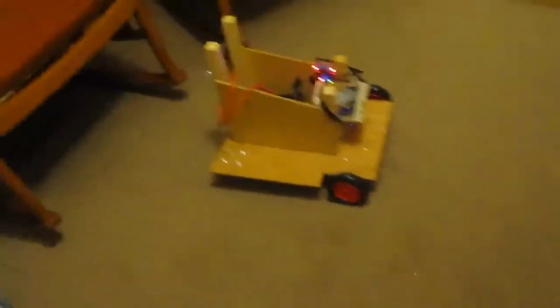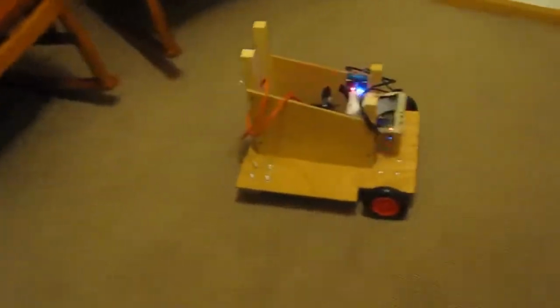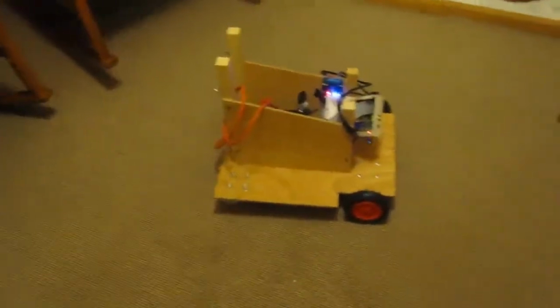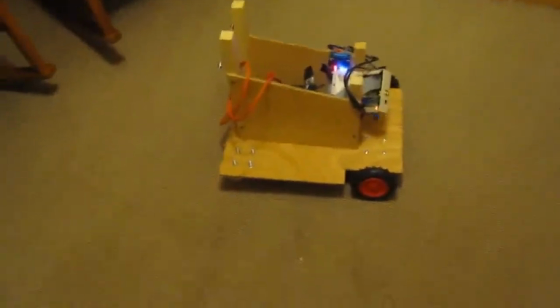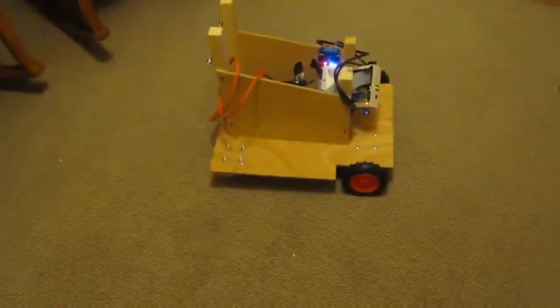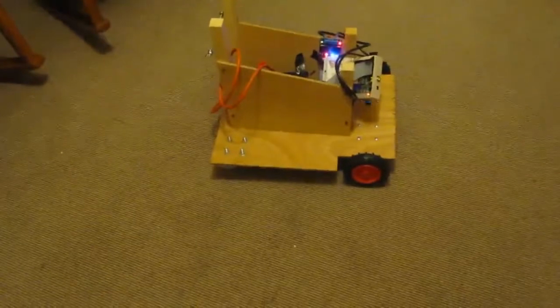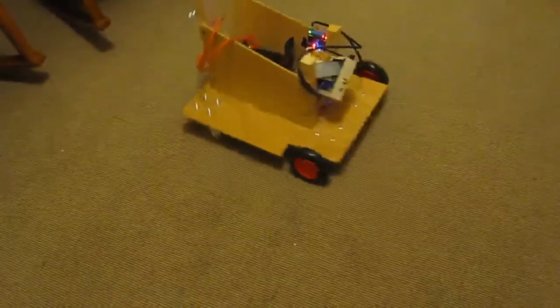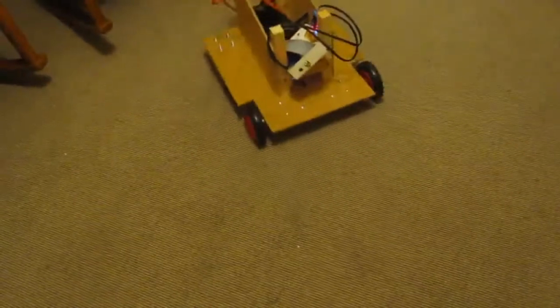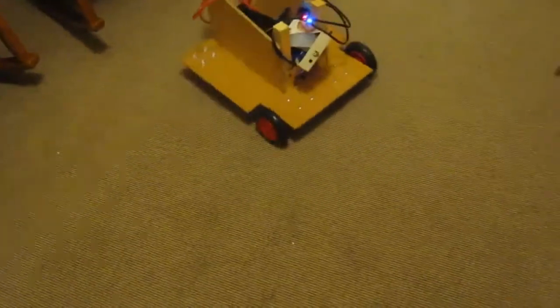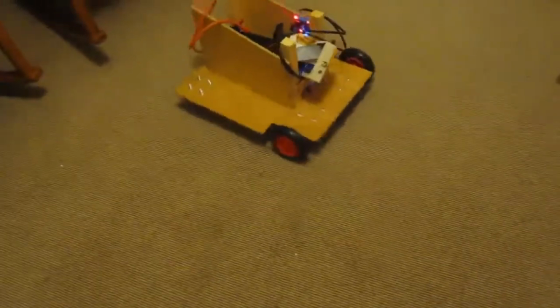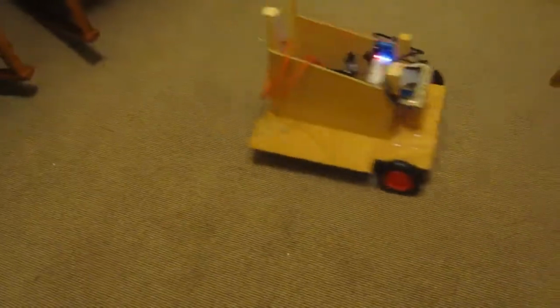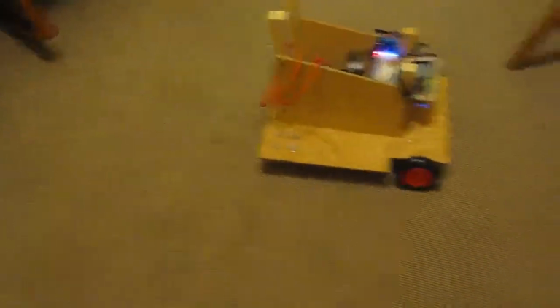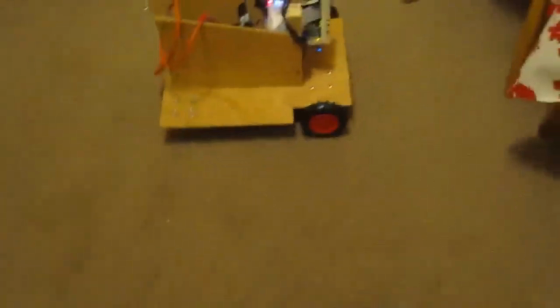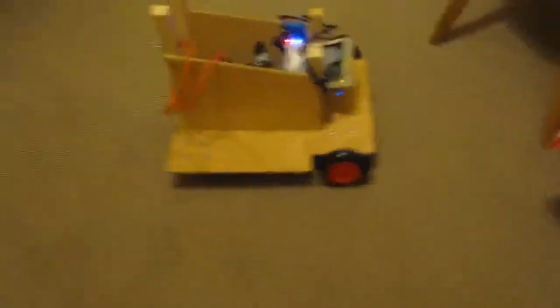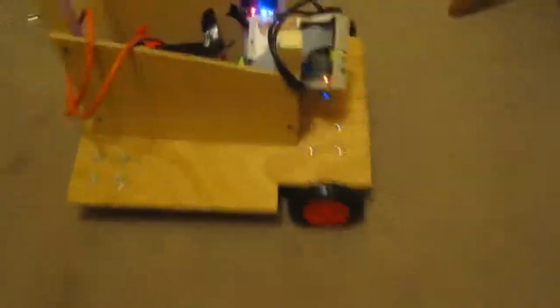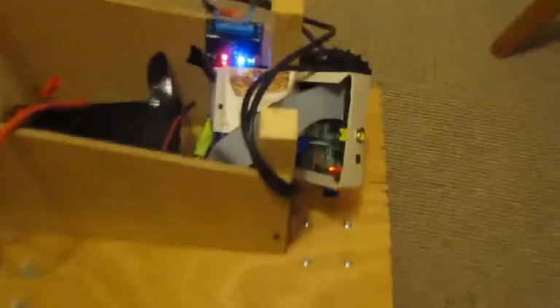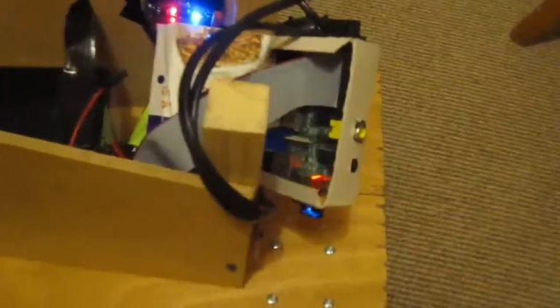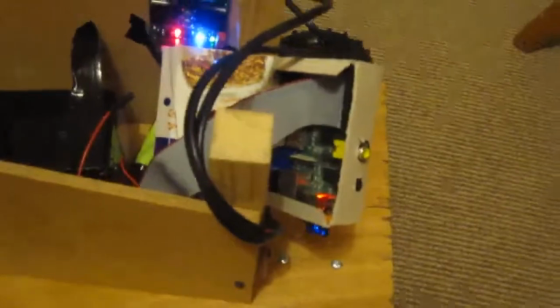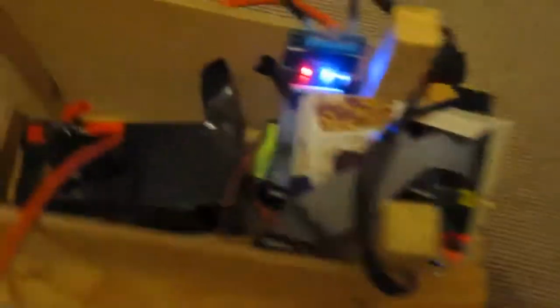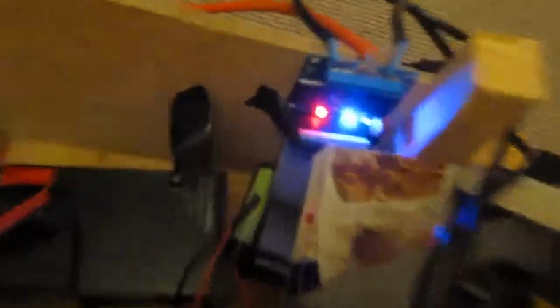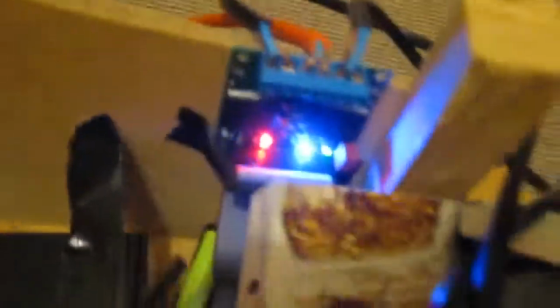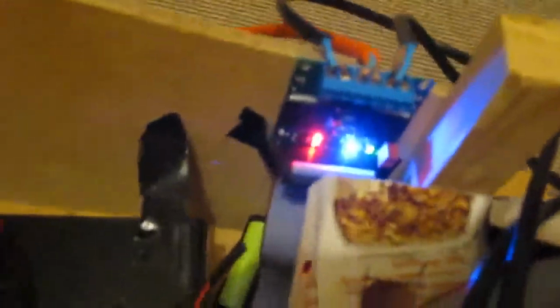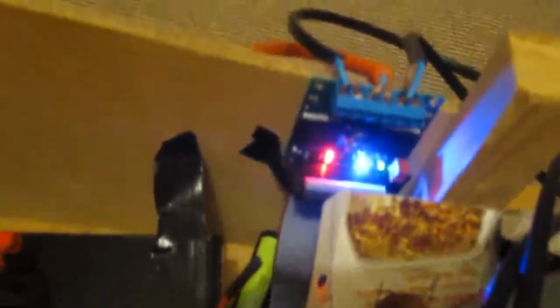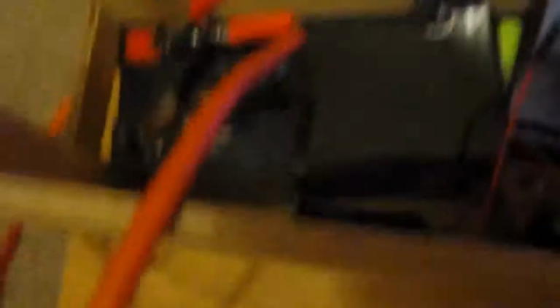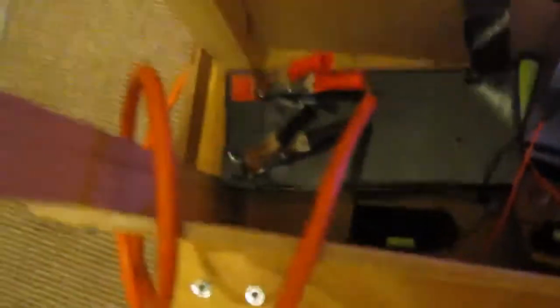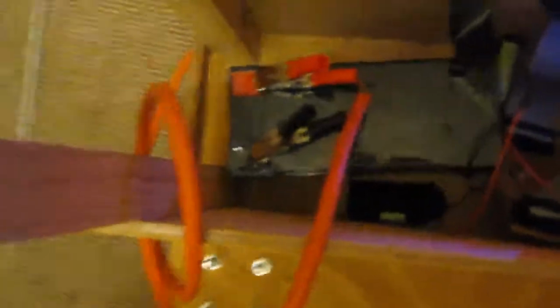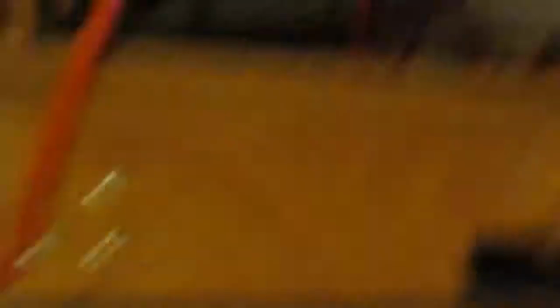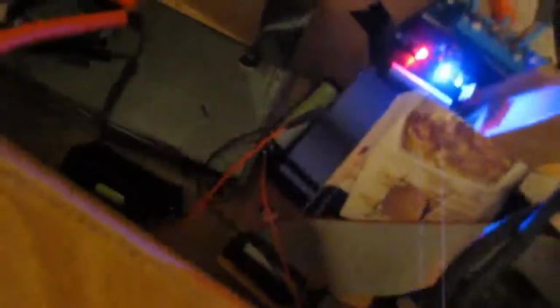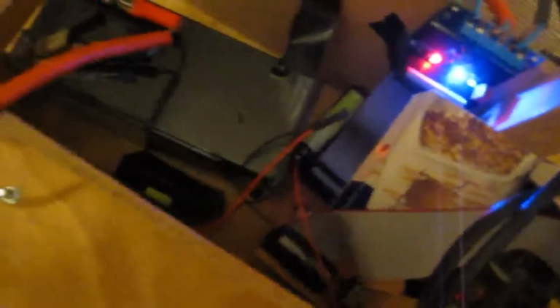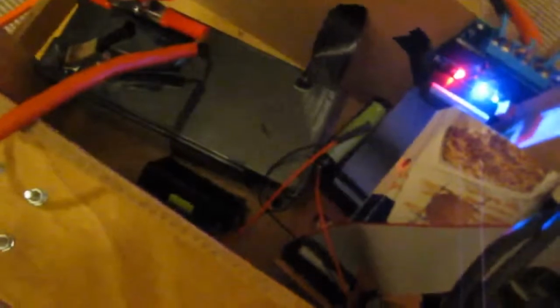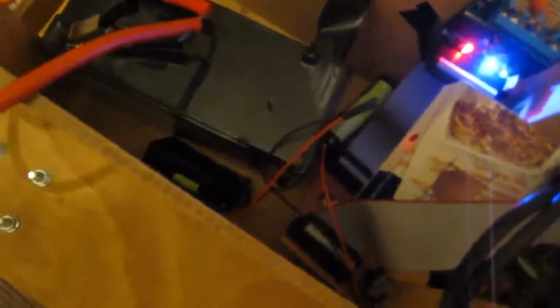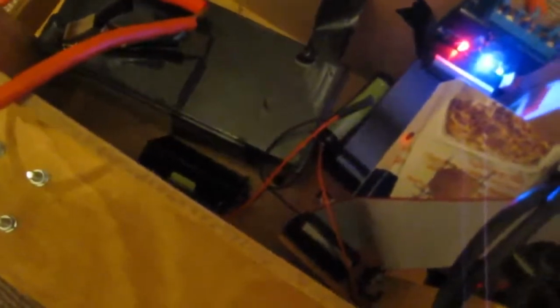Next thing is to put the nav gun on top and make sure it still works. Last Pi with Wi-Fi, motor controller, huge battery for the motor — Pi is still running off little batteries at the moment.